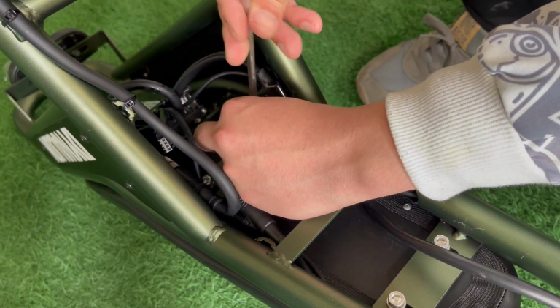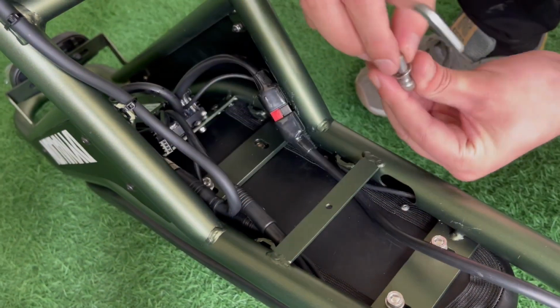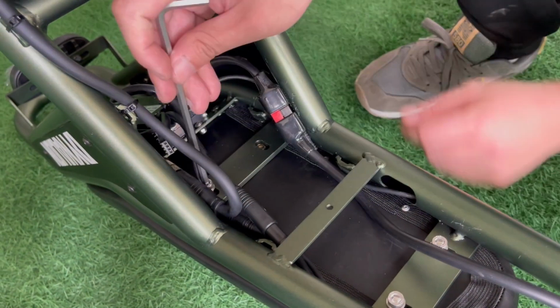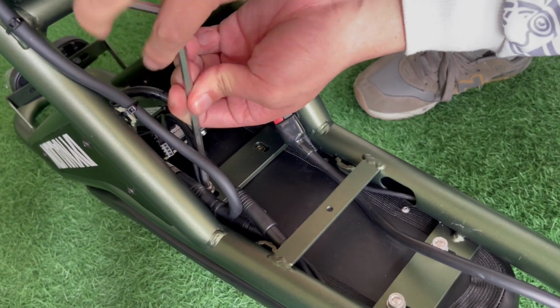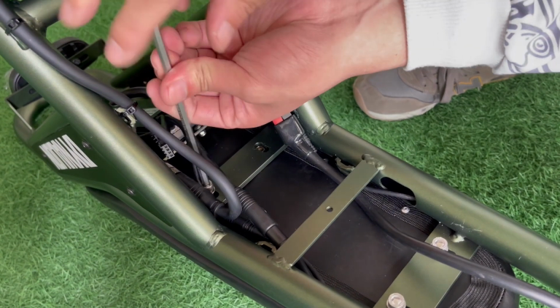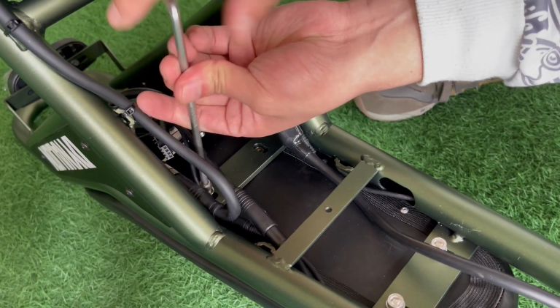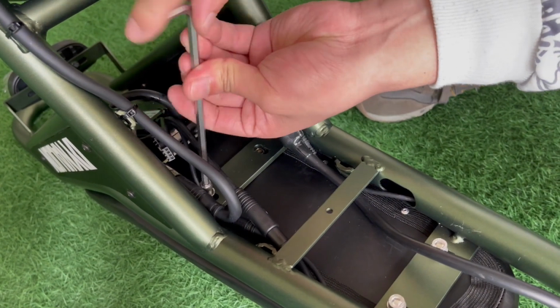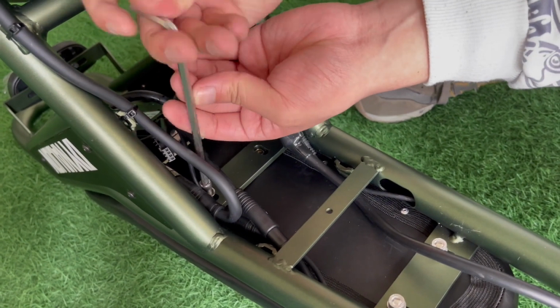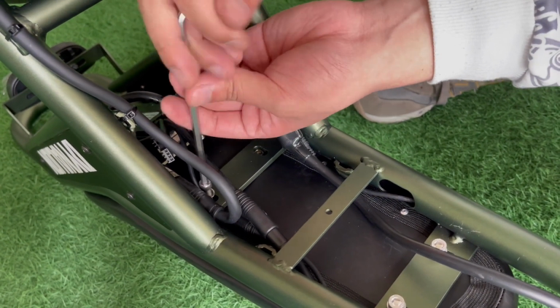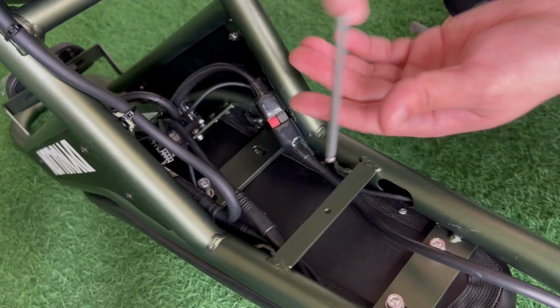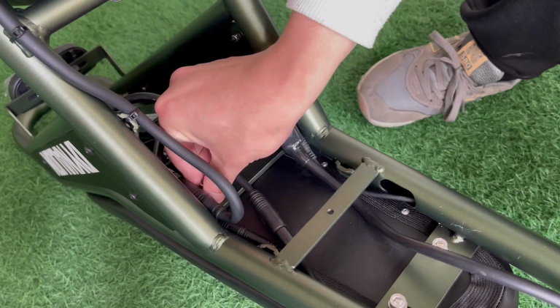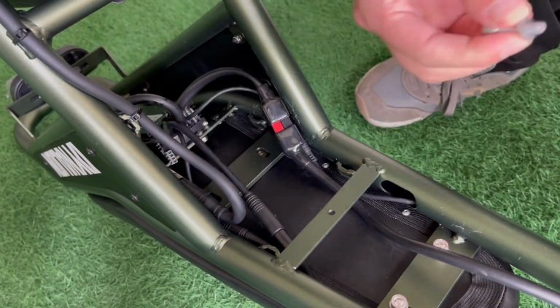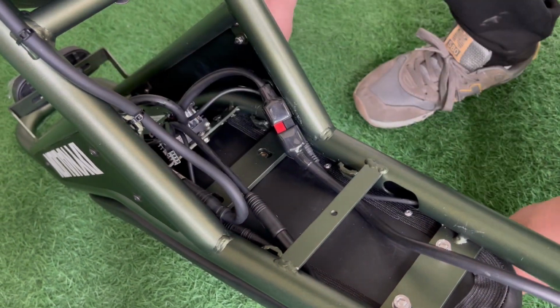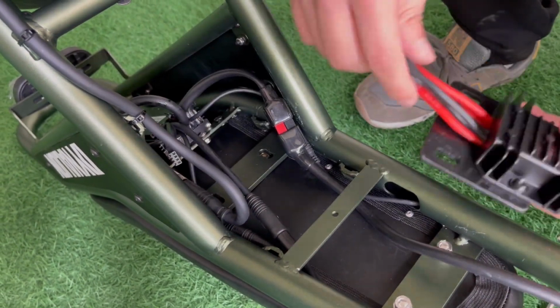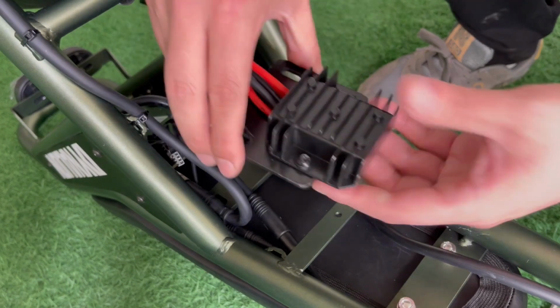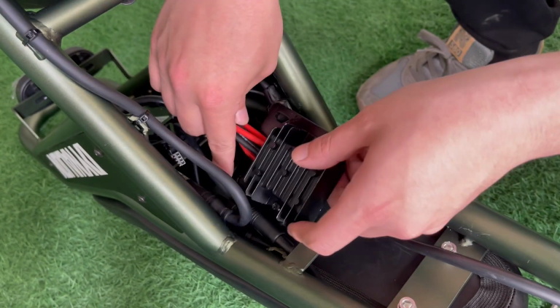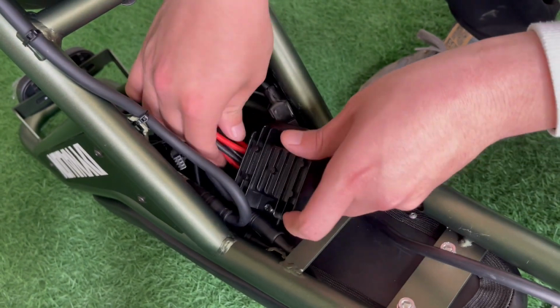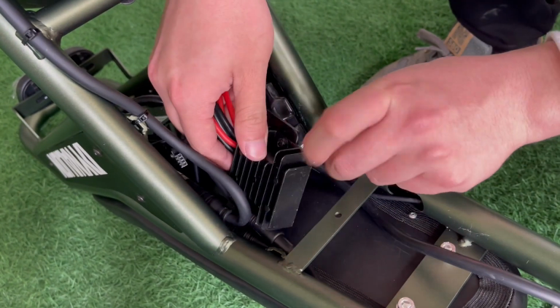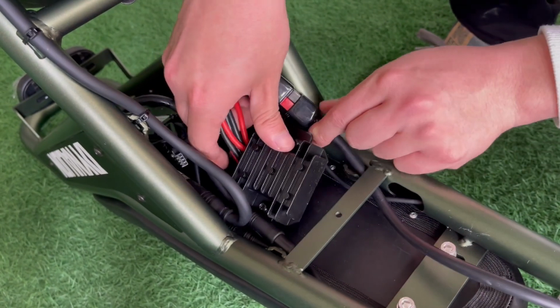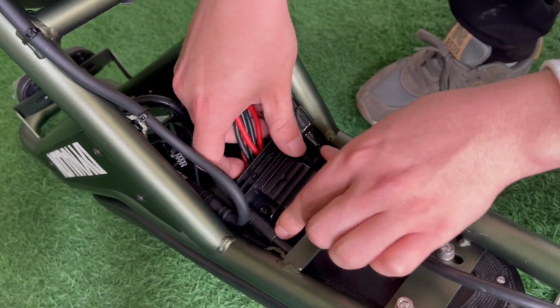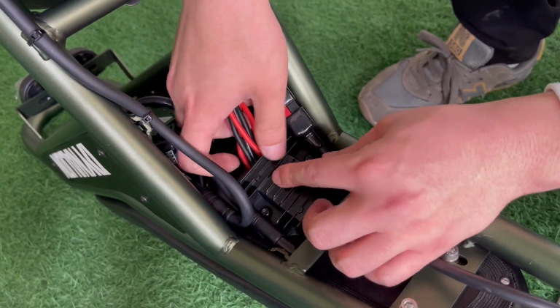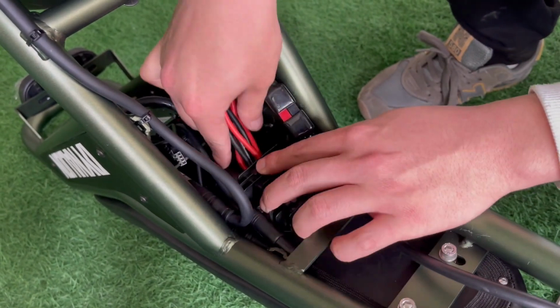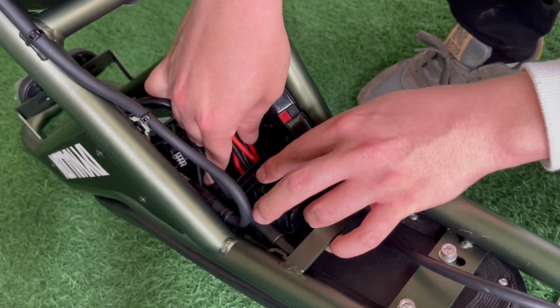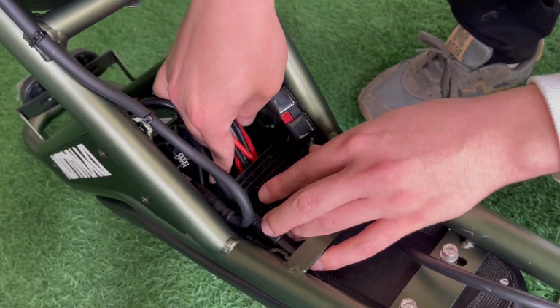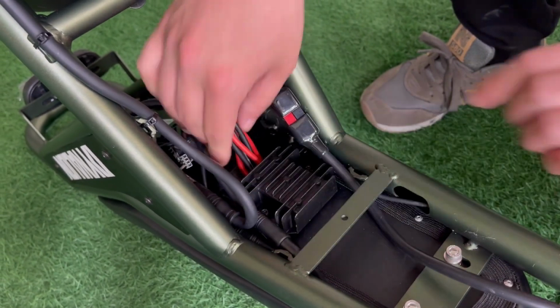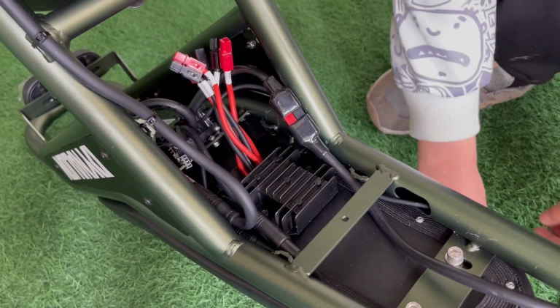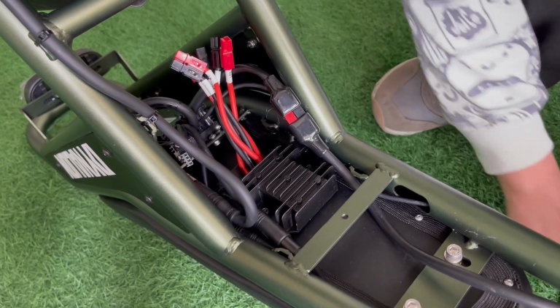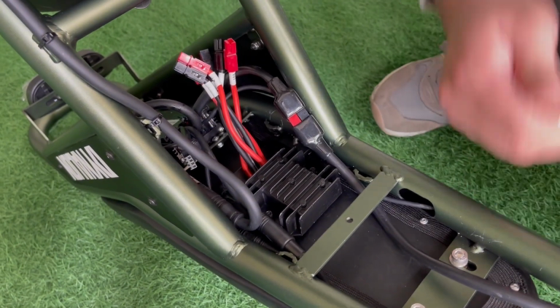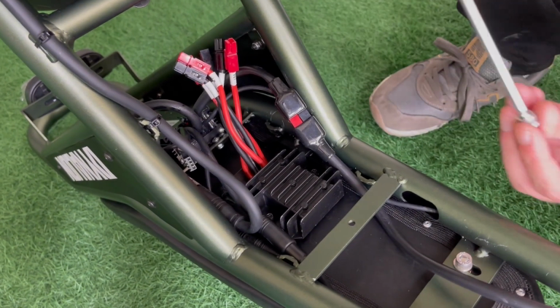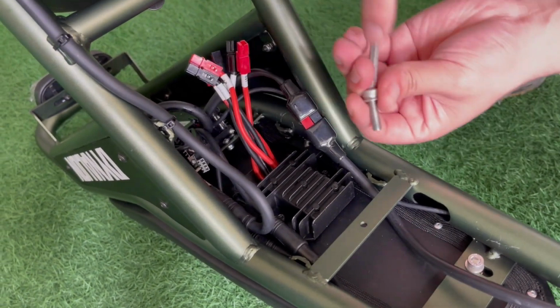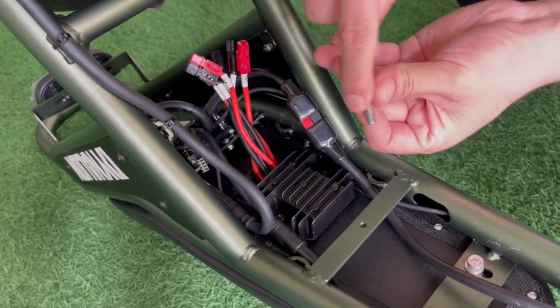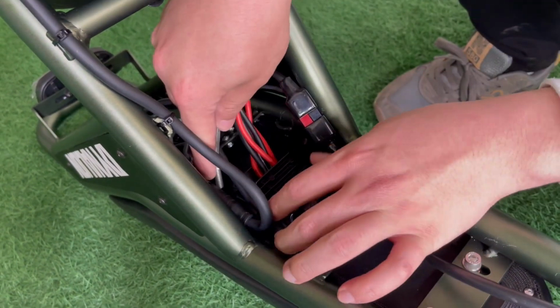Next, unscrew the two screws holding the saddle. Put the dual battery module on and screw back the screws.